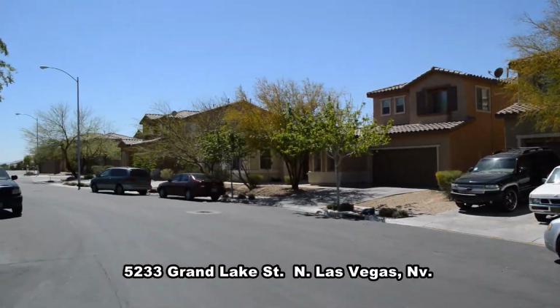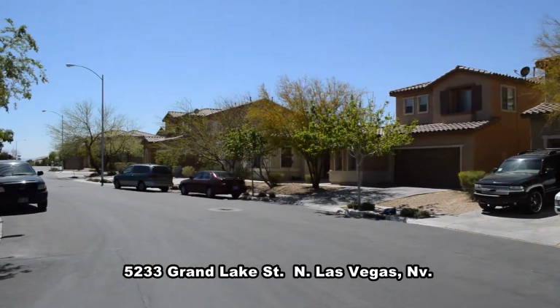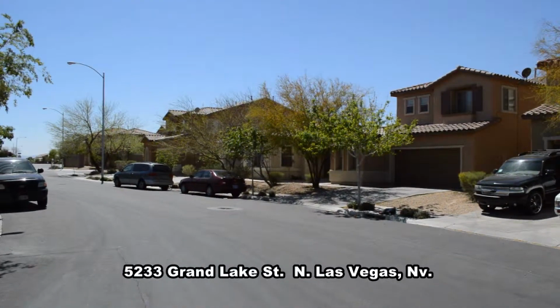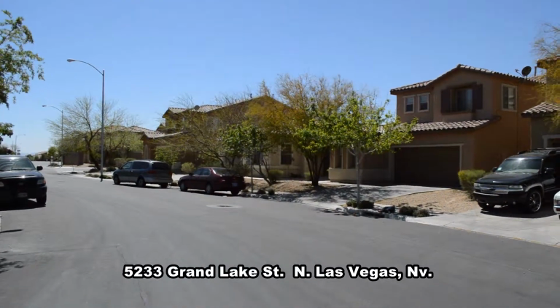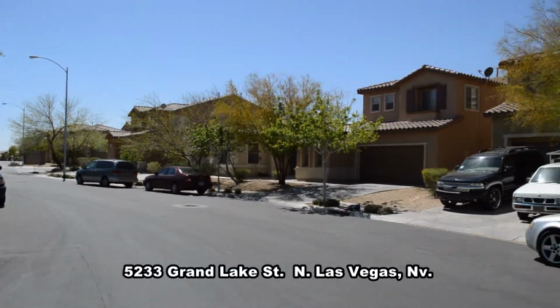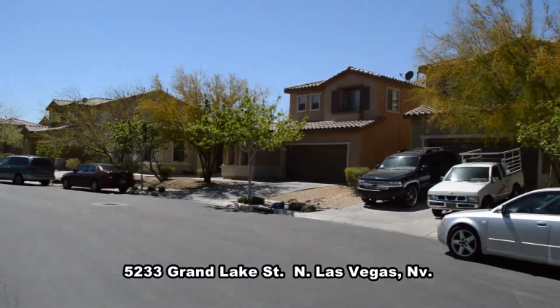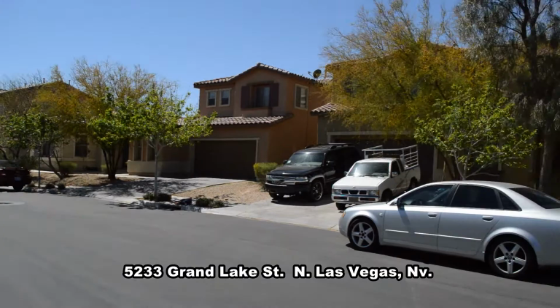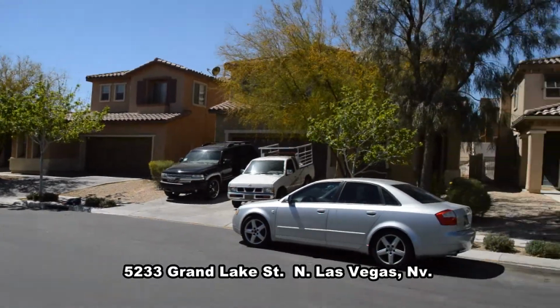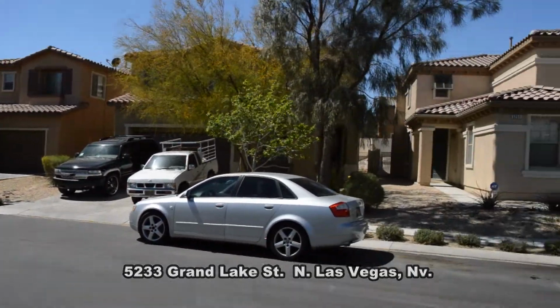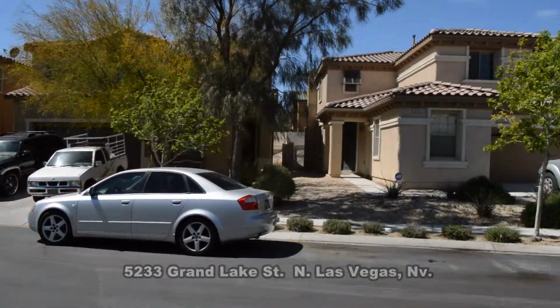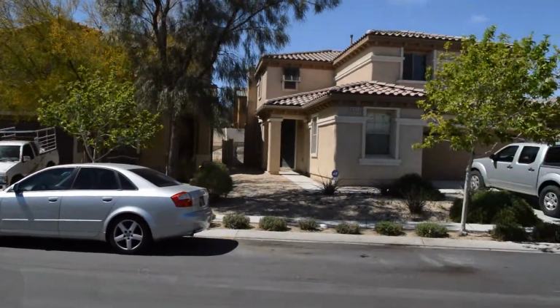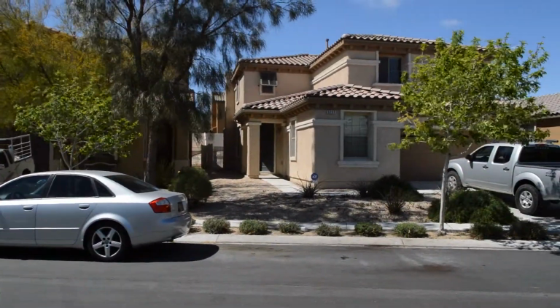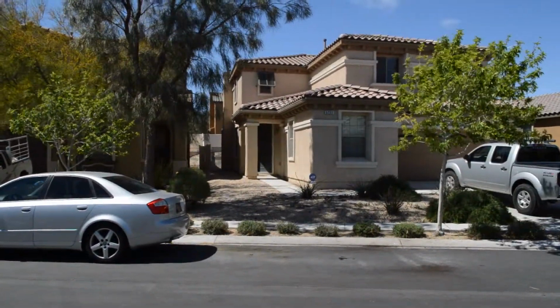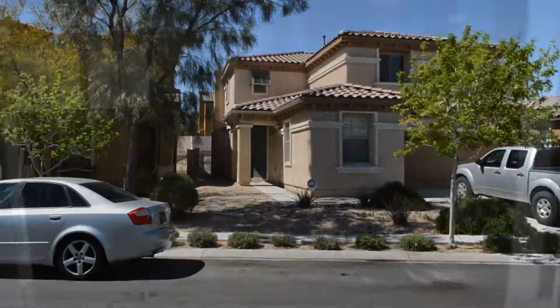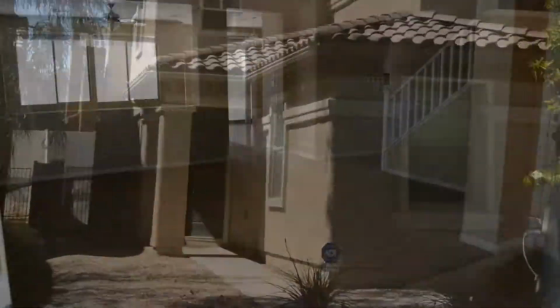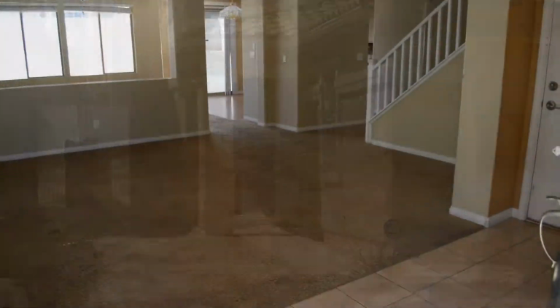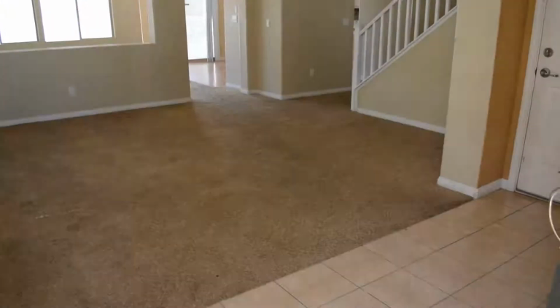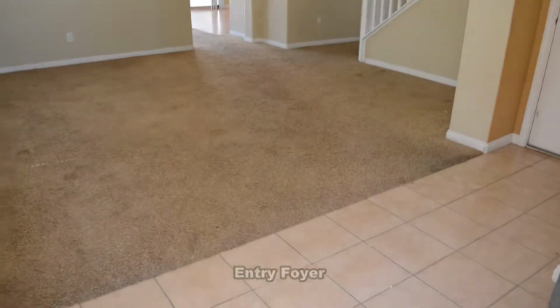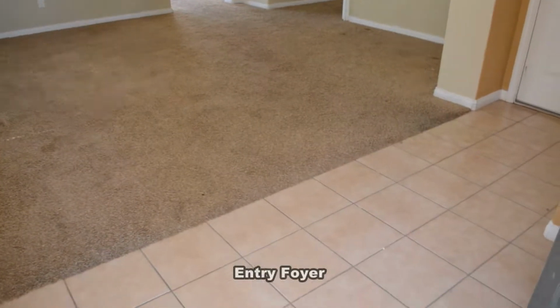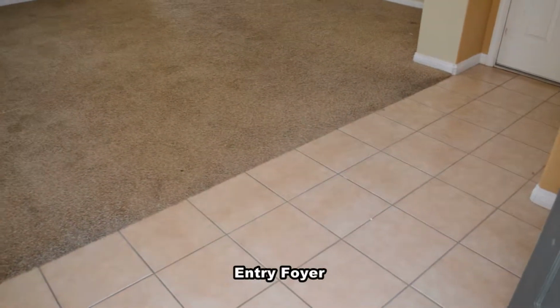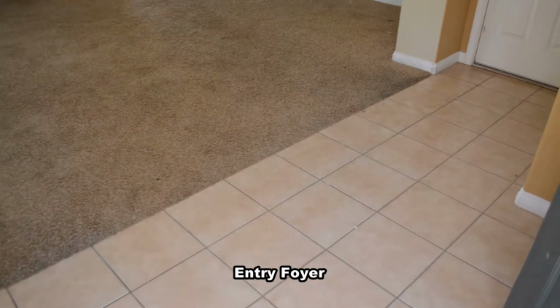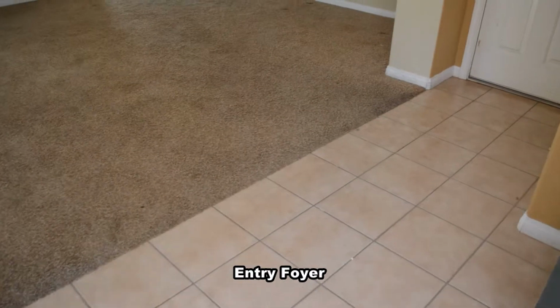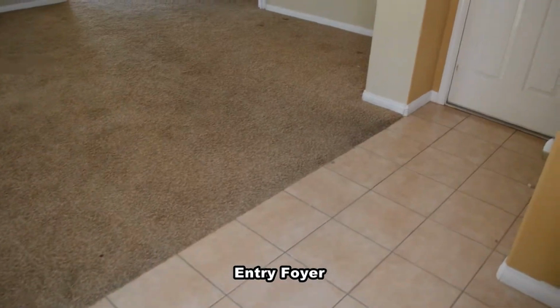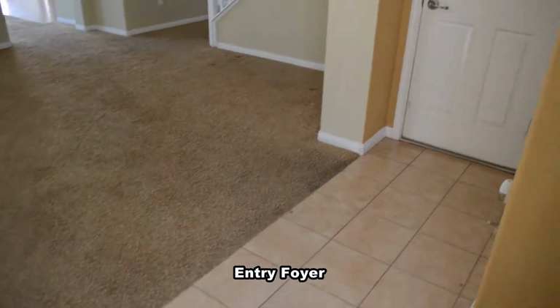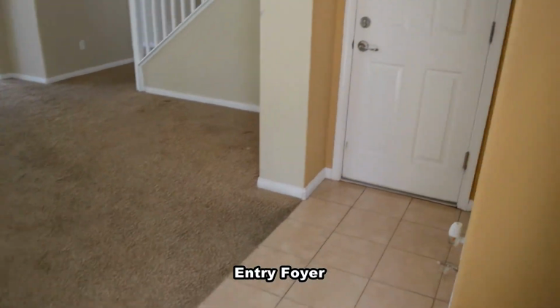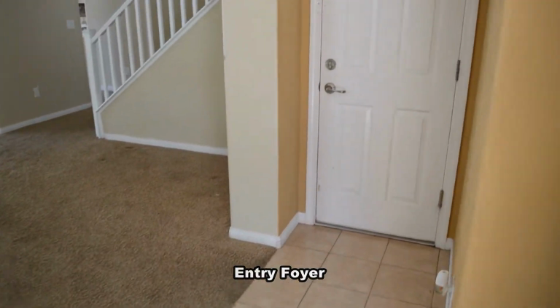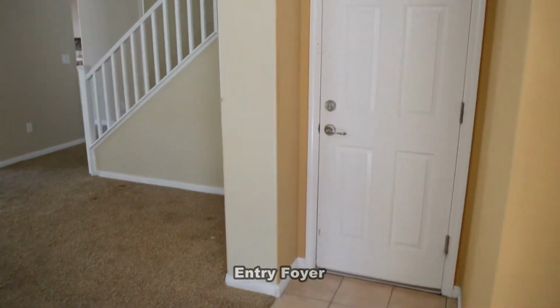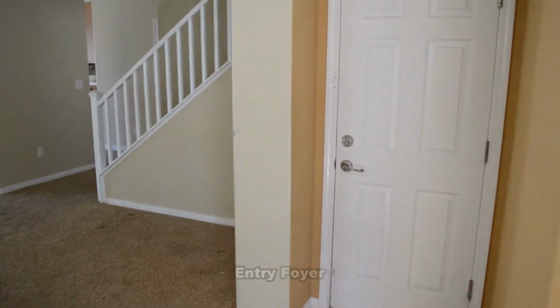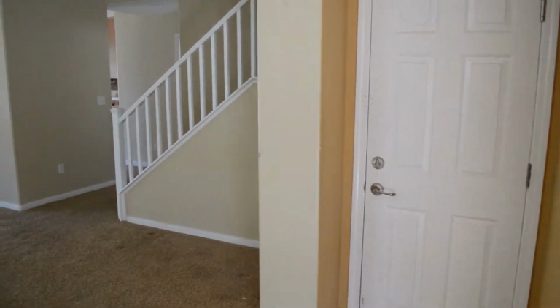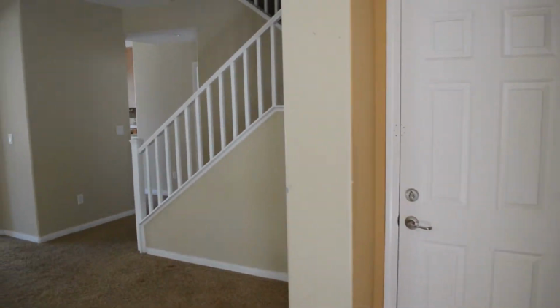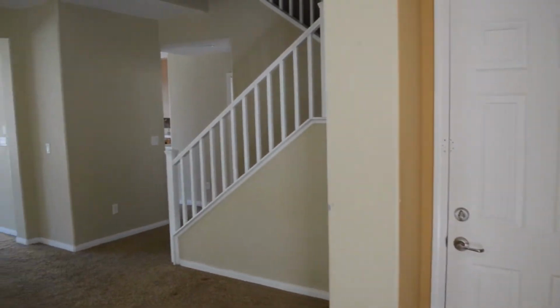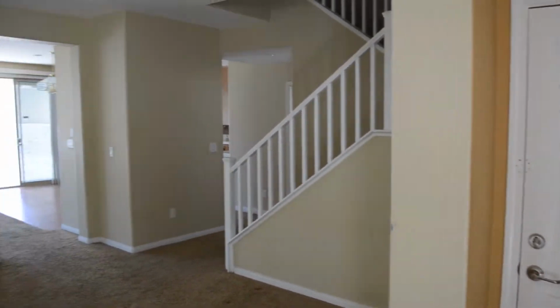The home offers an open floor plan with carpet and vinyl floors, designer colors, and window blinds. The home has a tile entry and the front living room has carpeting.